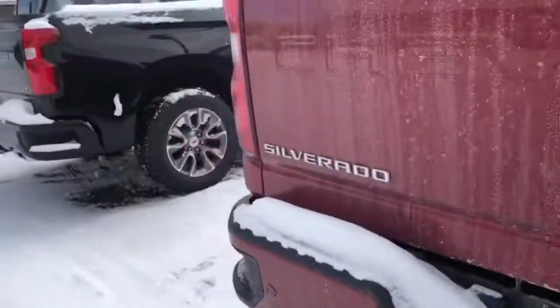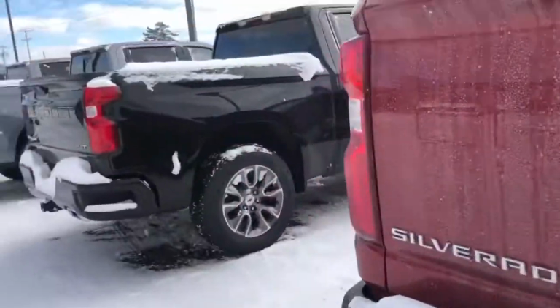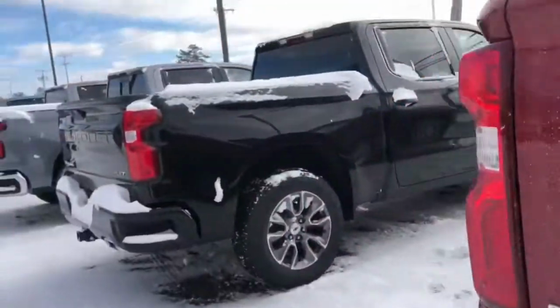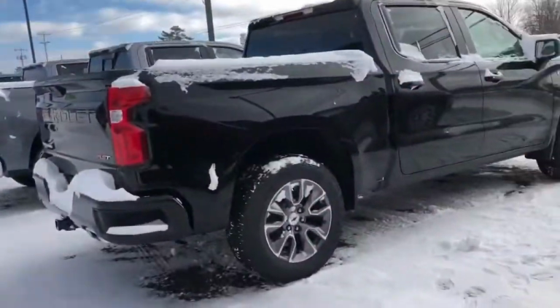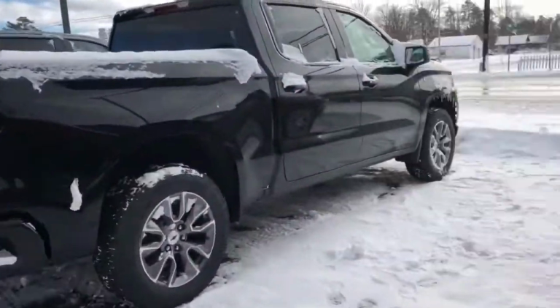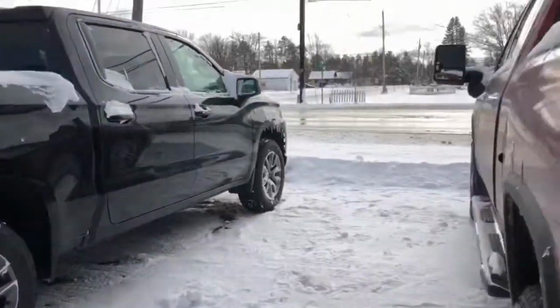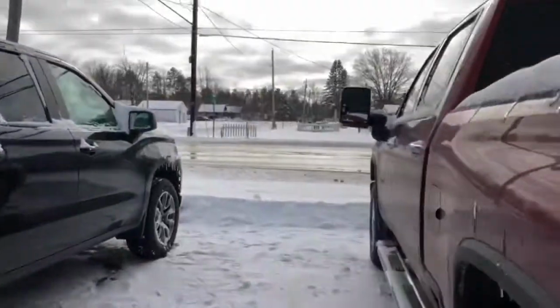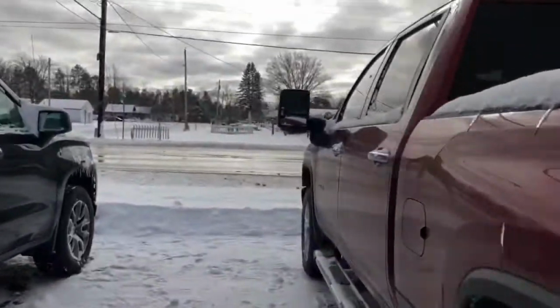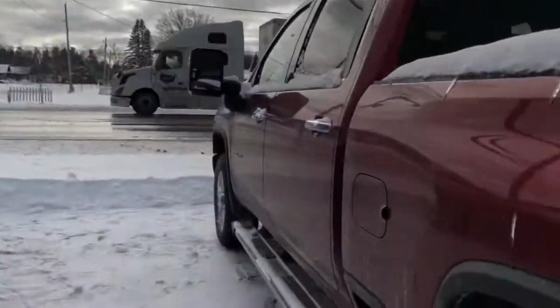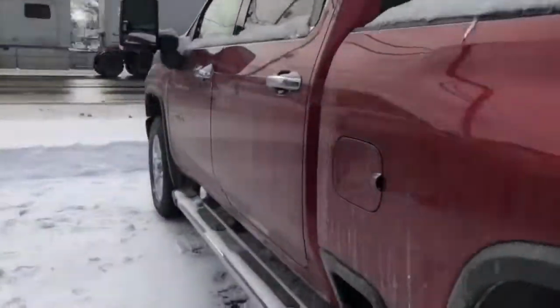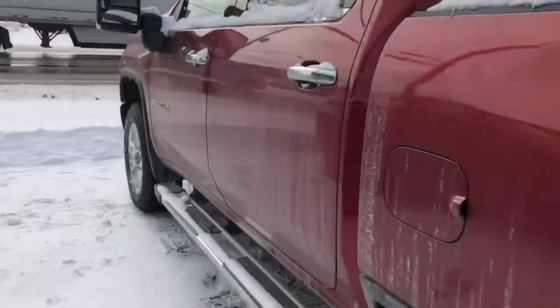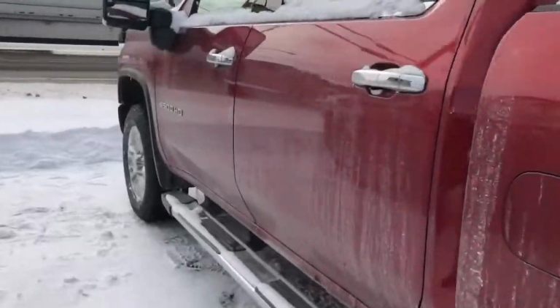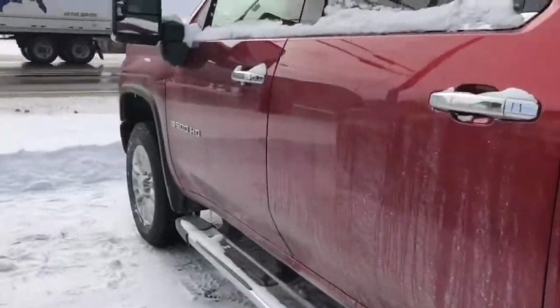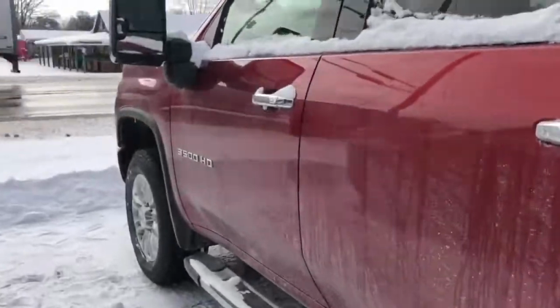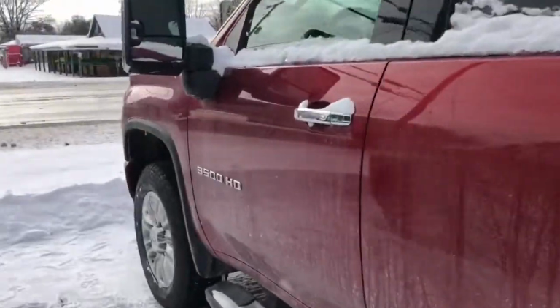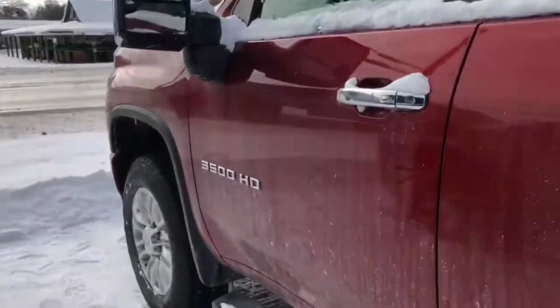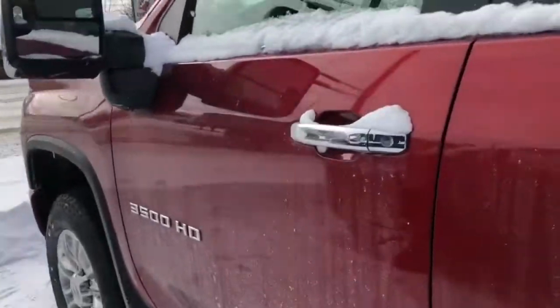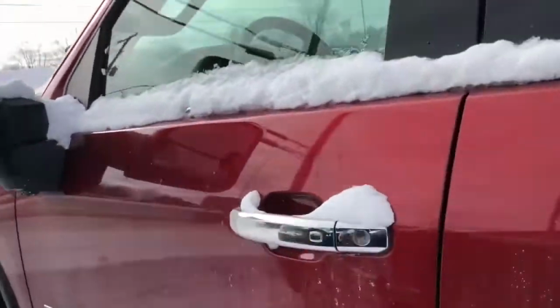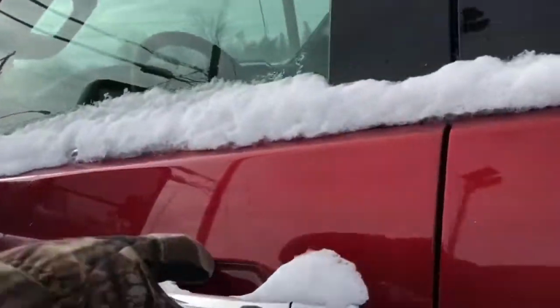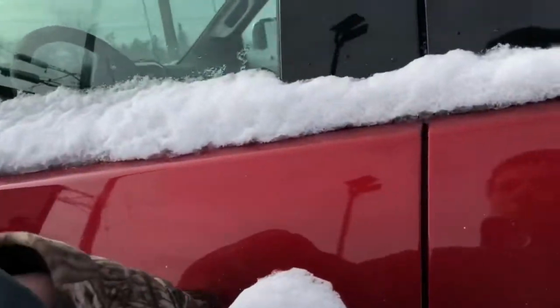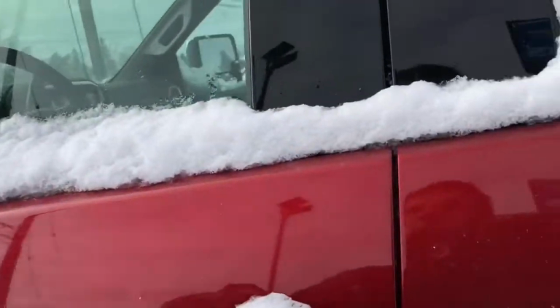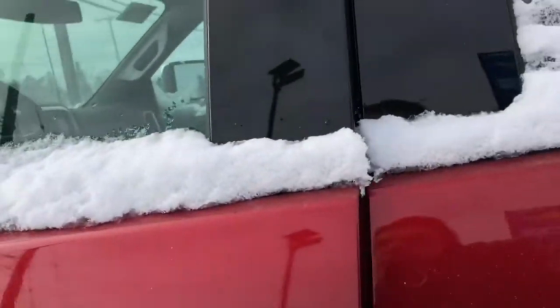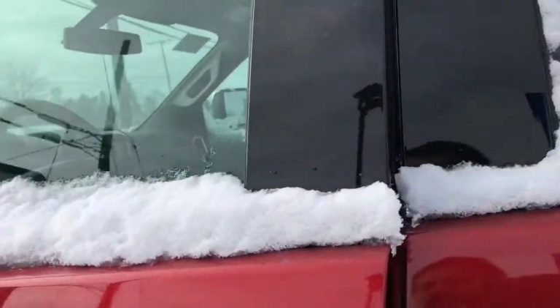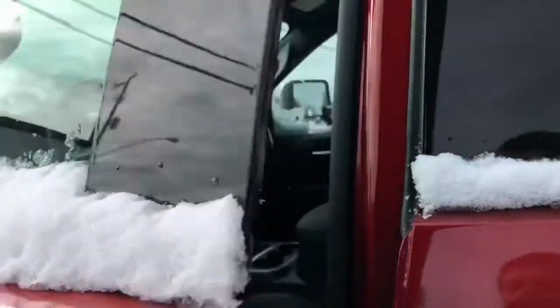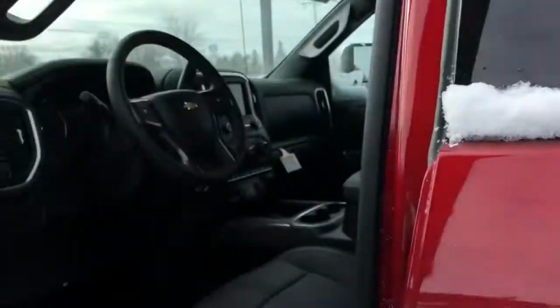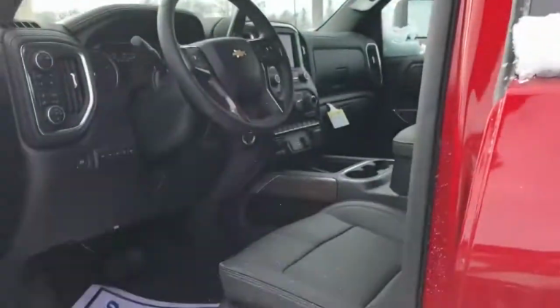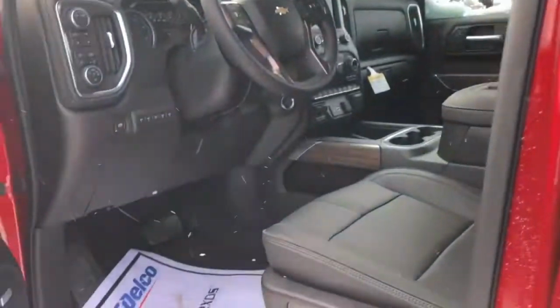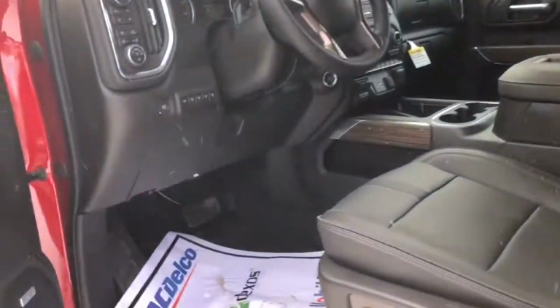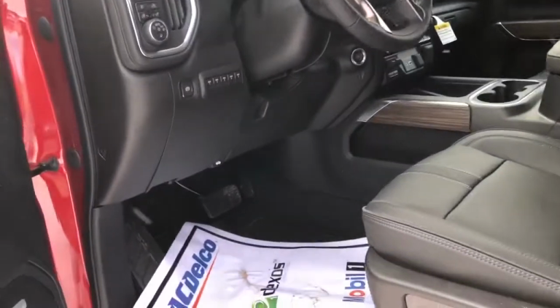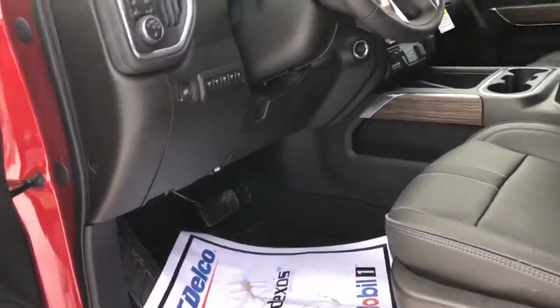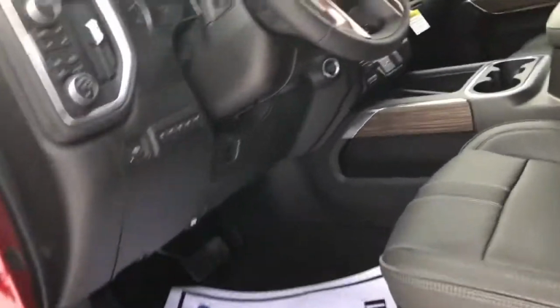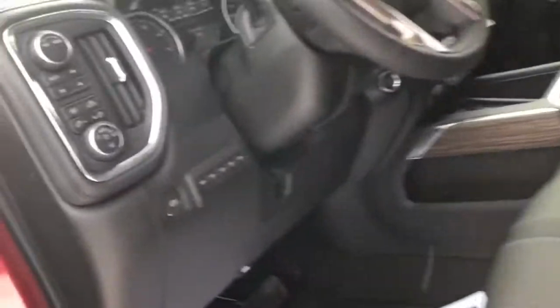Absolutely gorgeous truck. You know, when you start a vehicle and it shakes, you know it means business — whether it's brand new or old, doesn't matter.